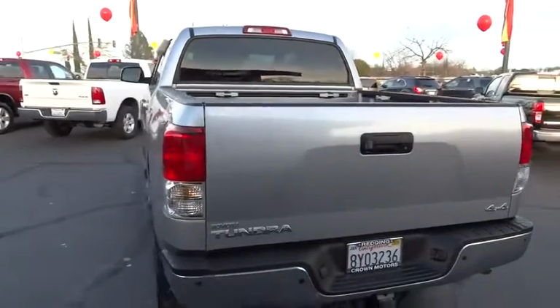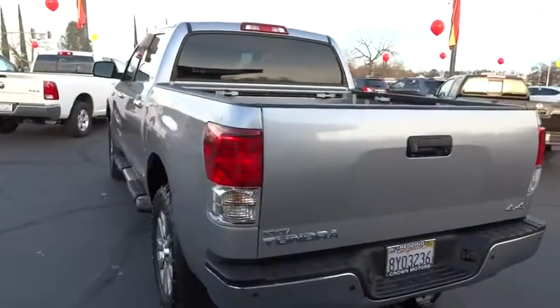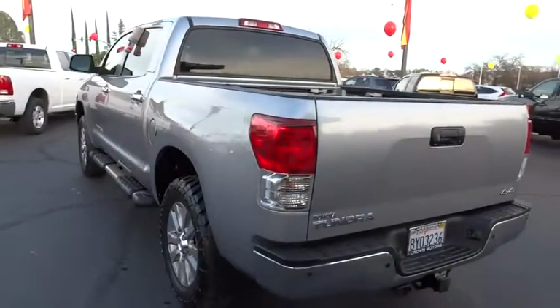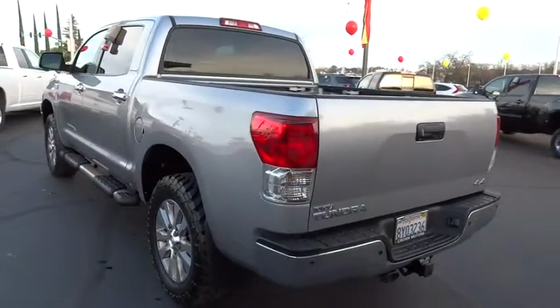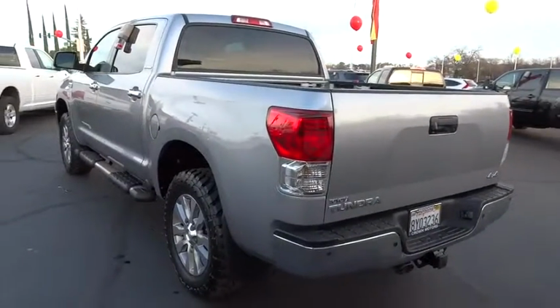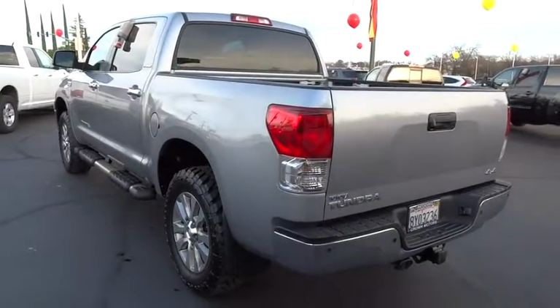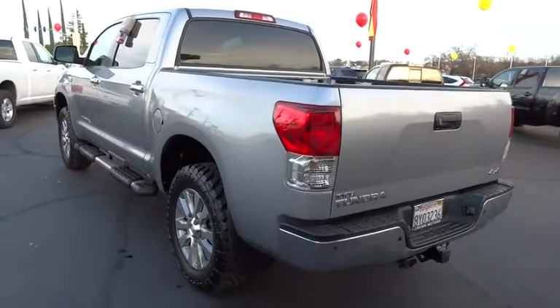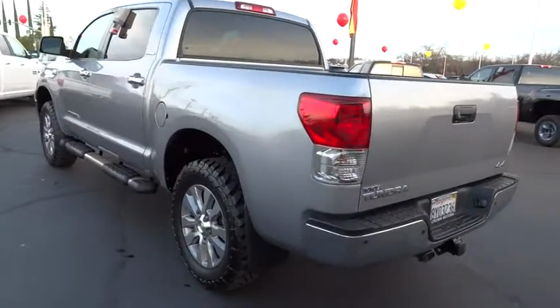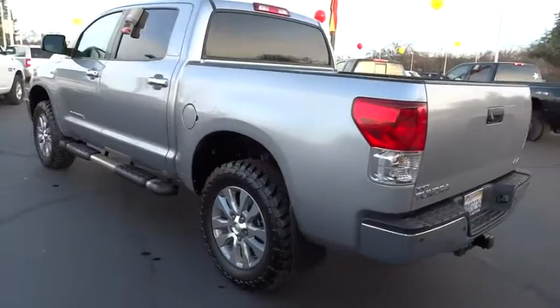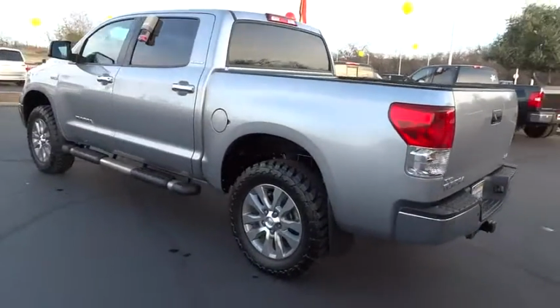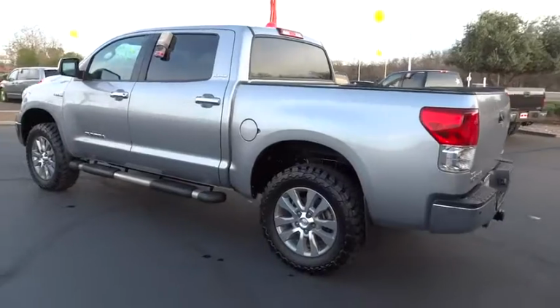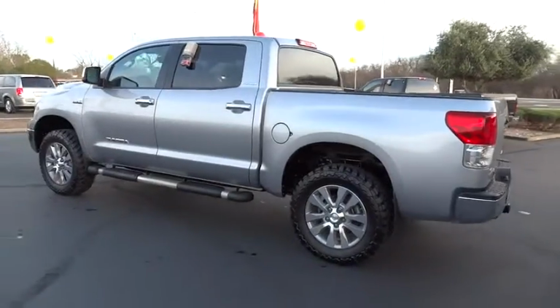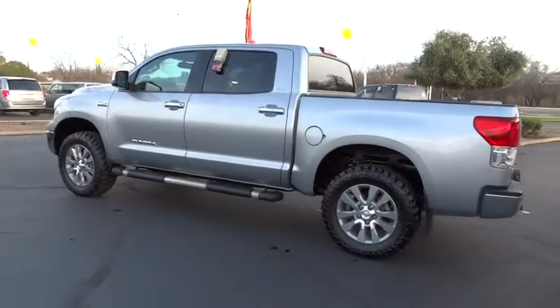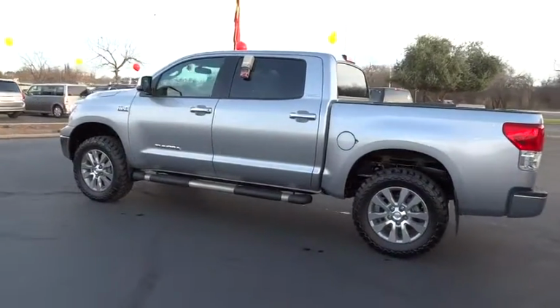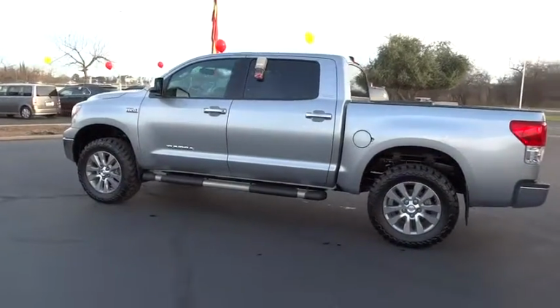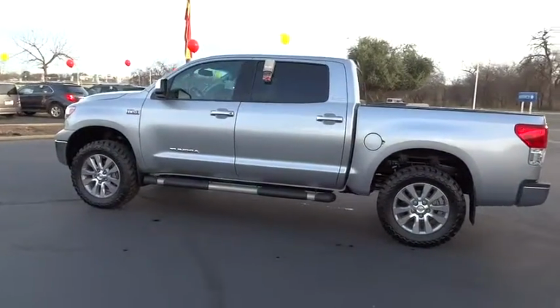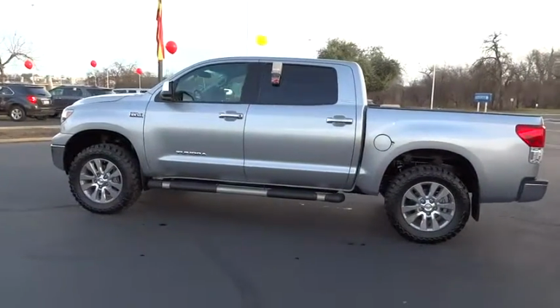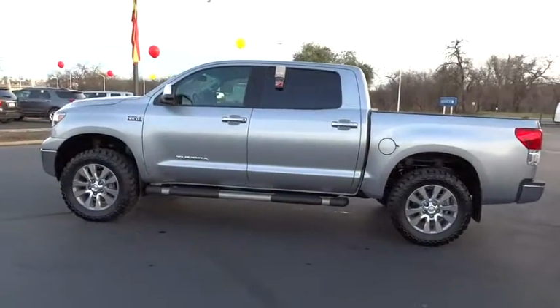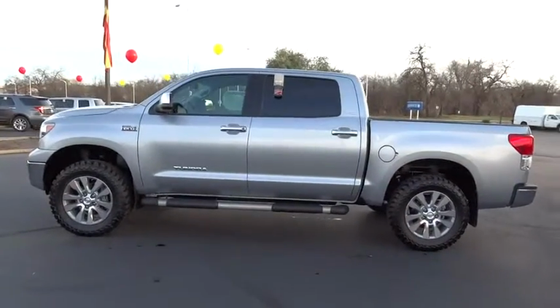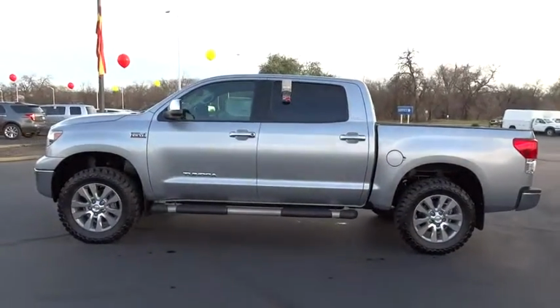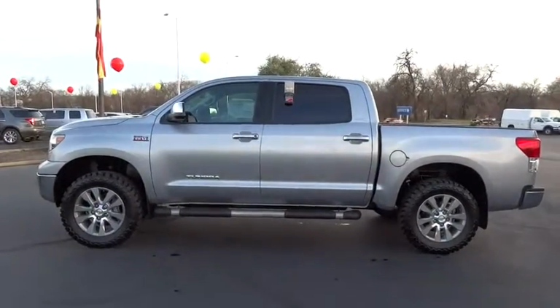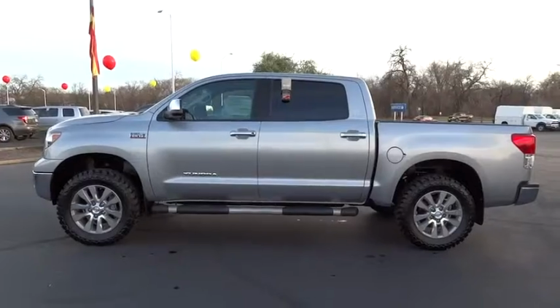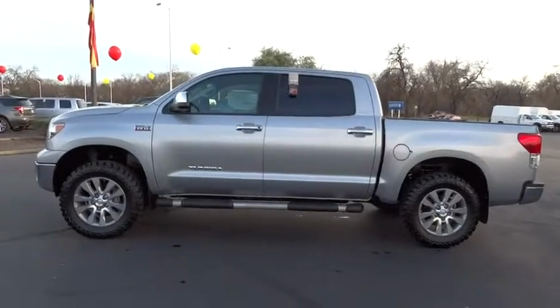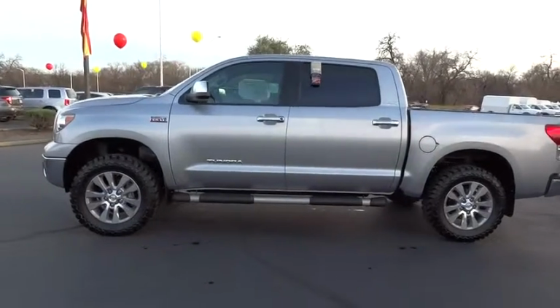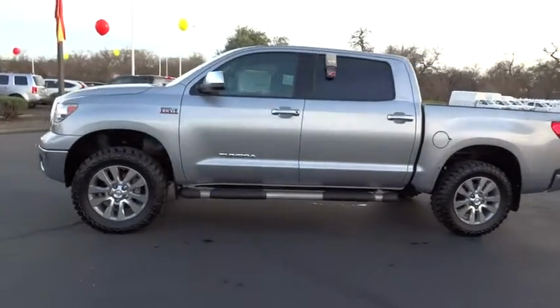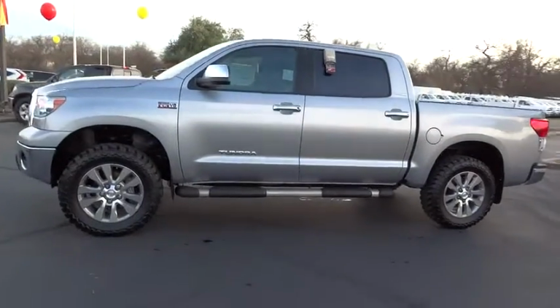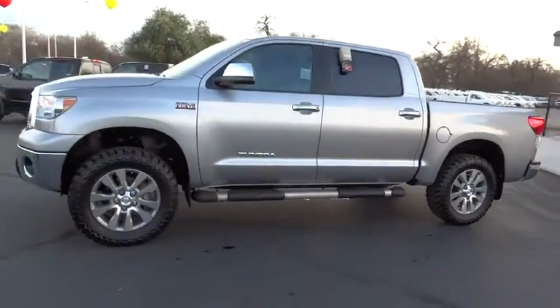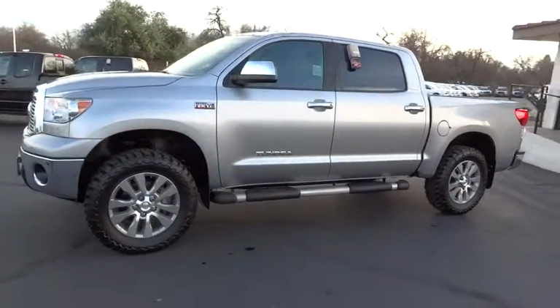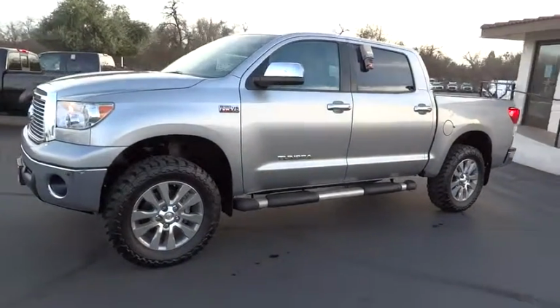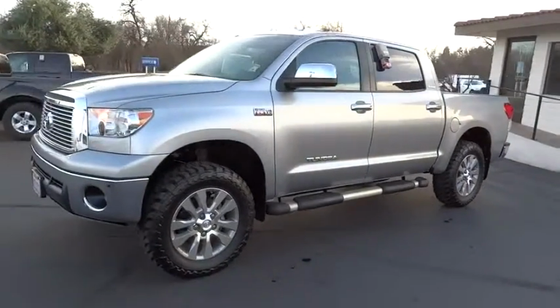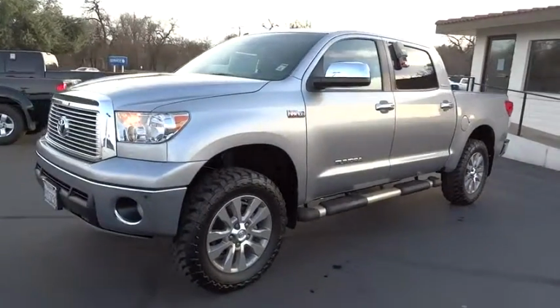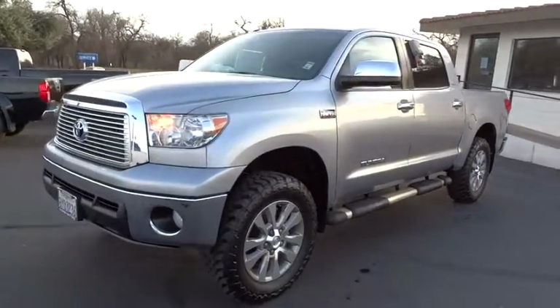With a towing capacity of up to 10,000 plus pounds and a payload capacity of over 2,000 pounds, the Tundra is the perfect mix of power and efficiency and is priced below $45,000. This vehicle has less than 40,000 miles.